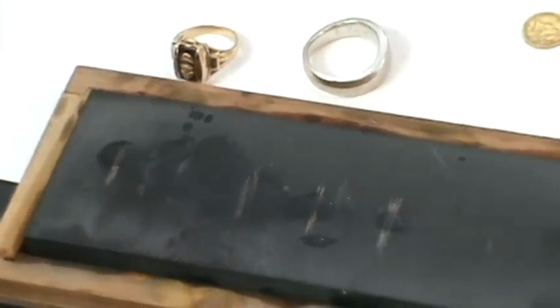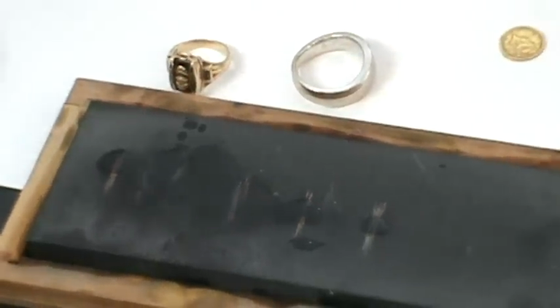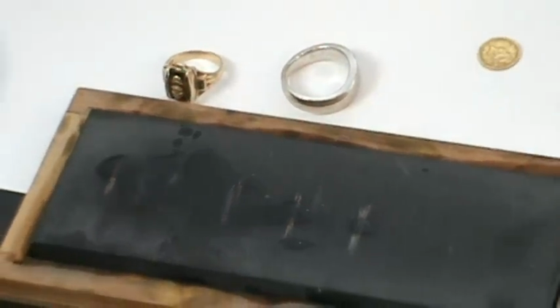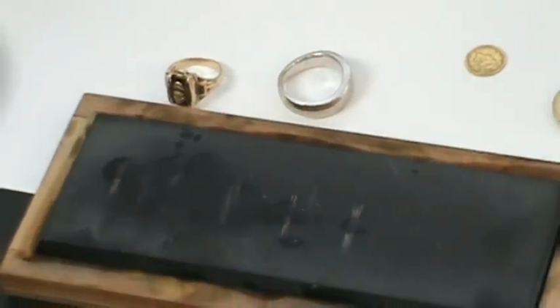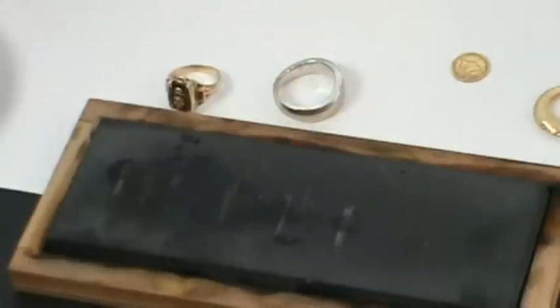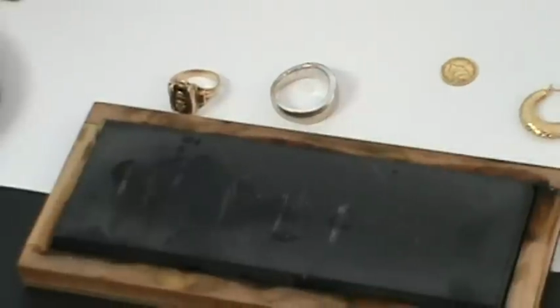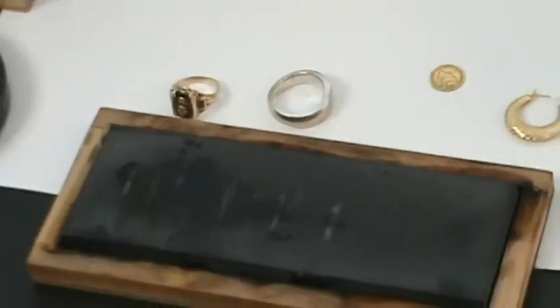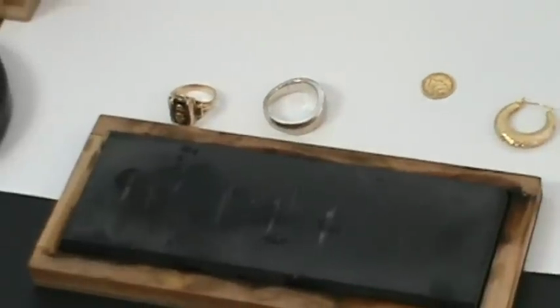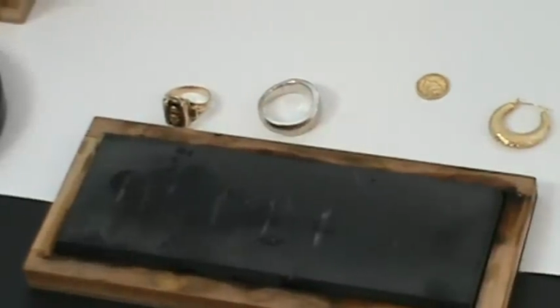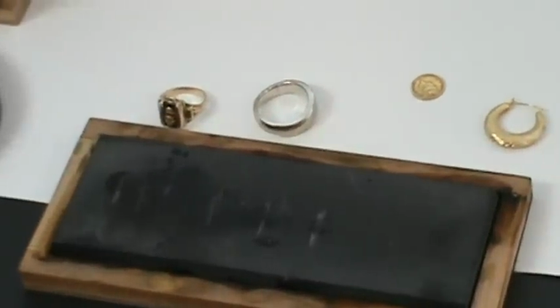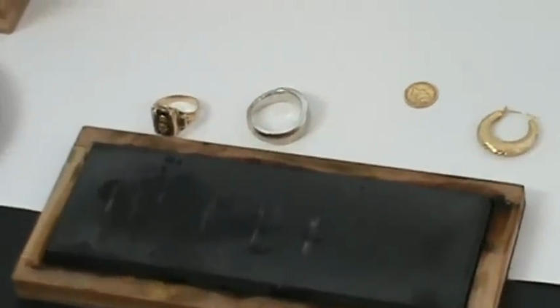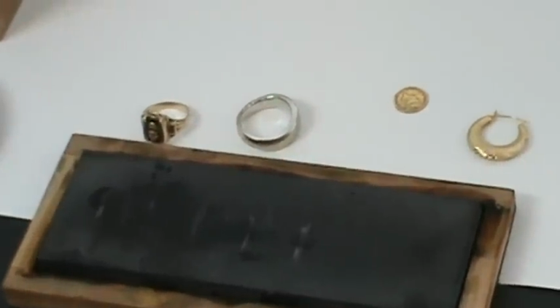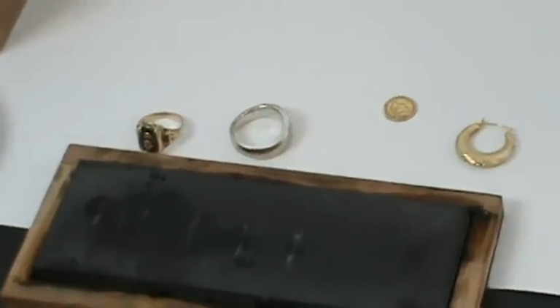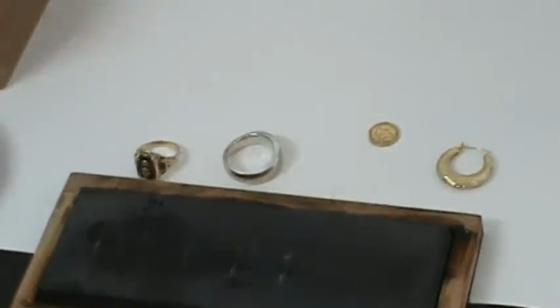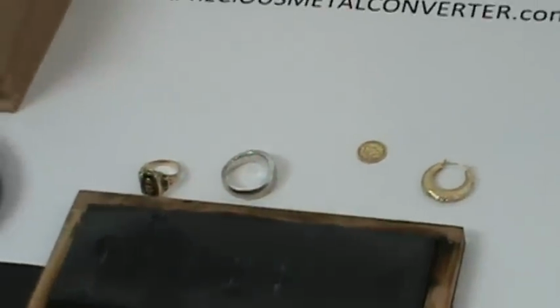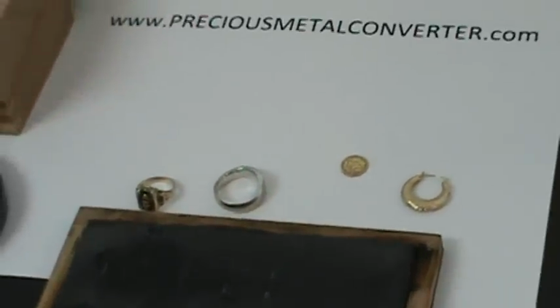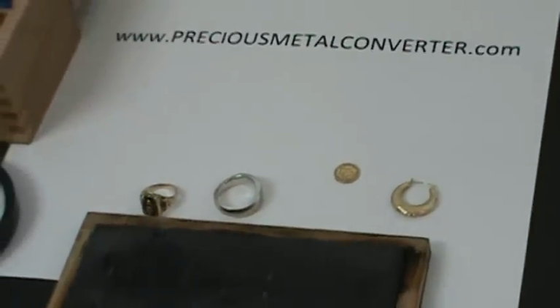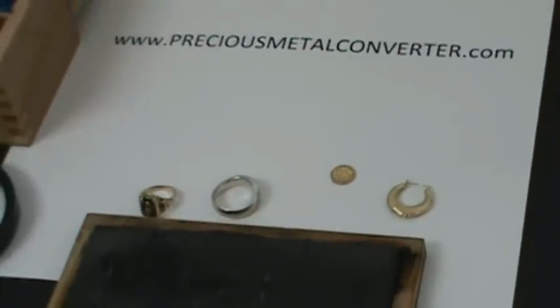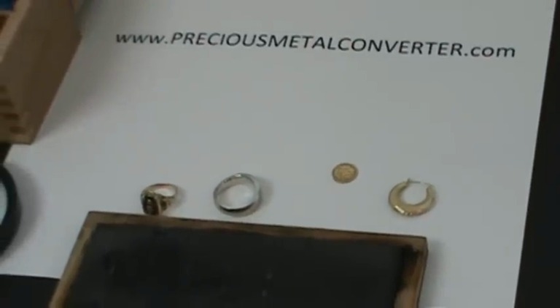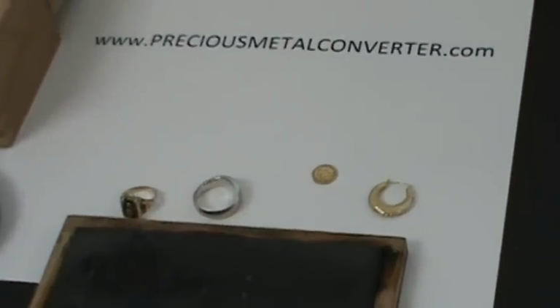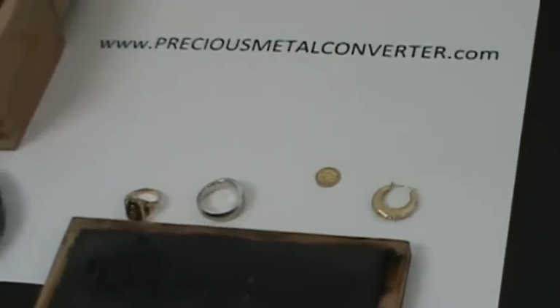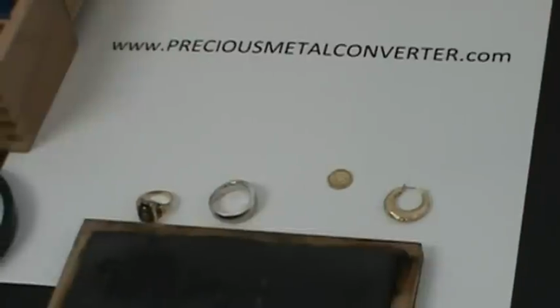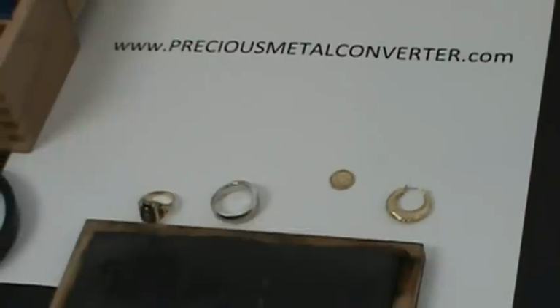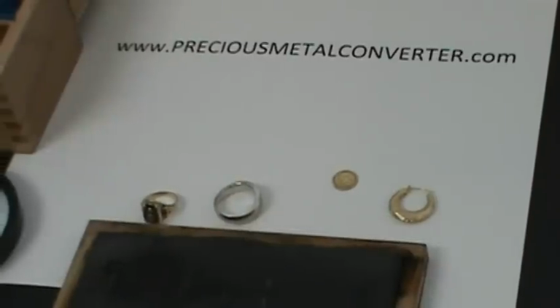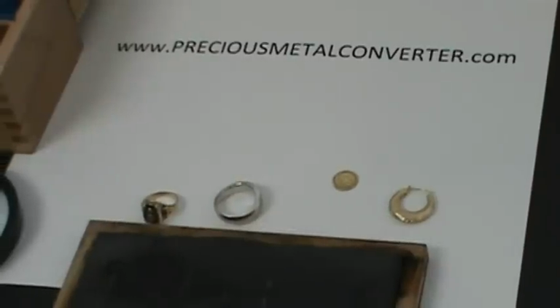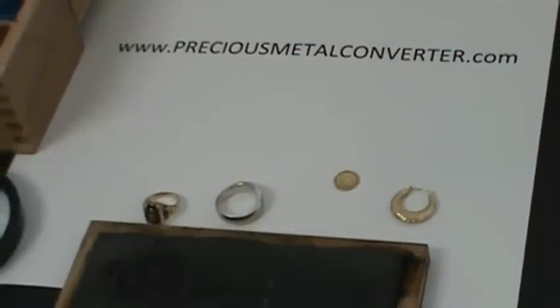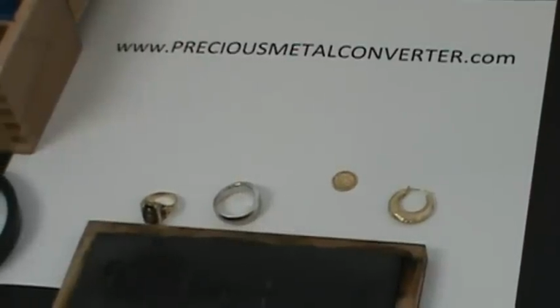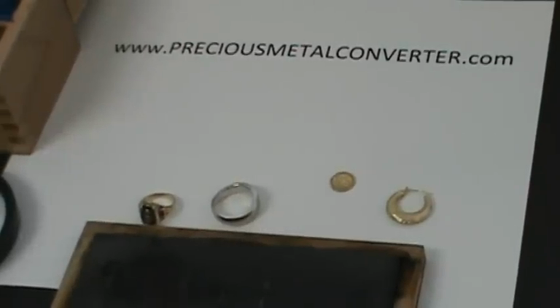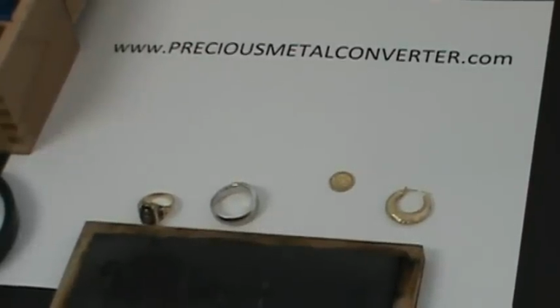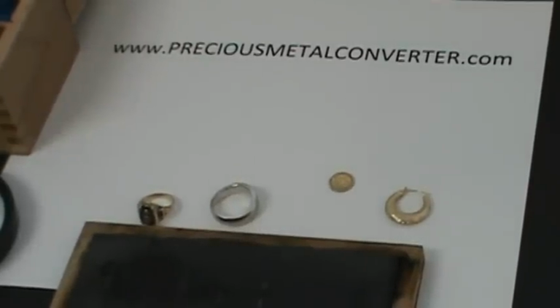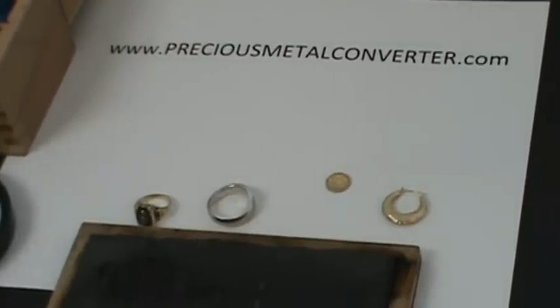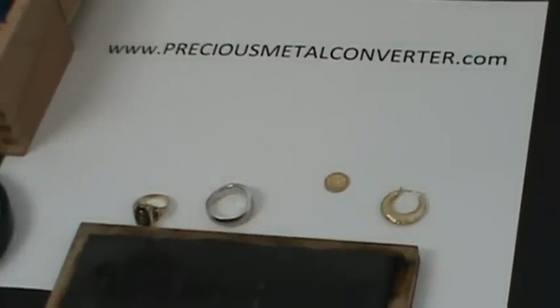Thanks for visiting us at PreciousMetalConverter.com. Check us out for more videos on how to determine the purity of your items and the approximate value. Thanks very much.